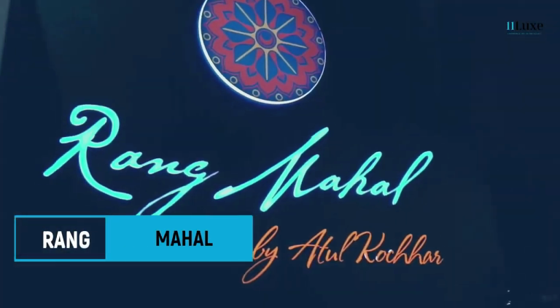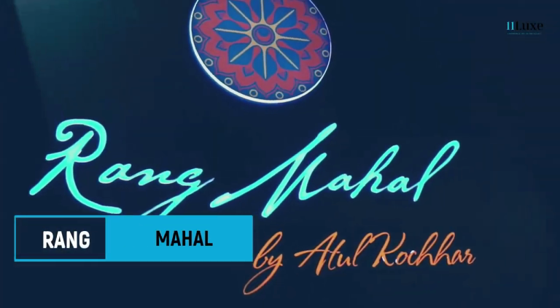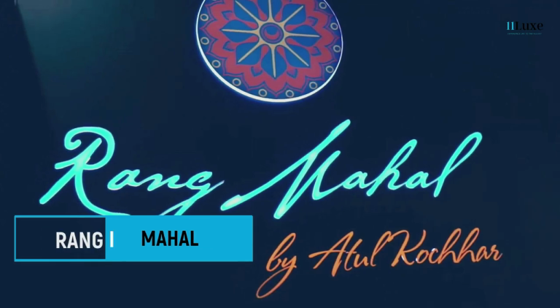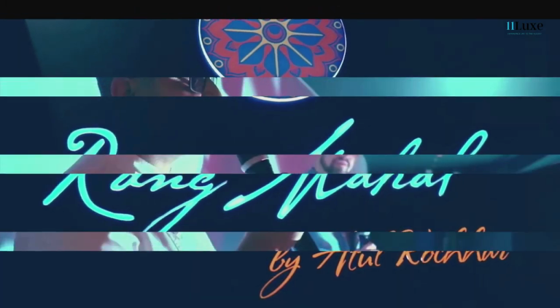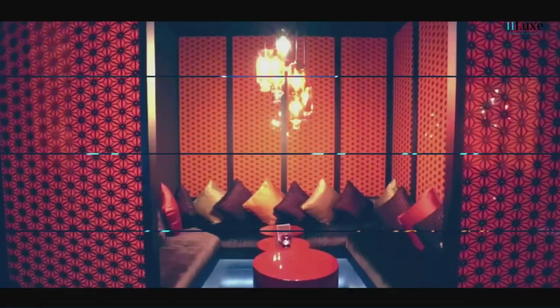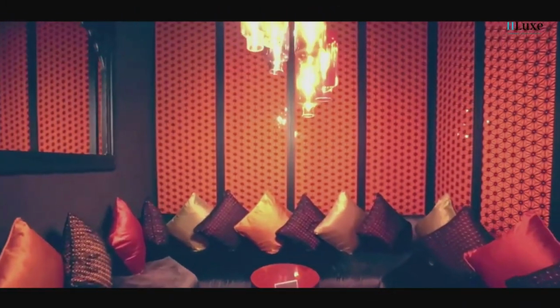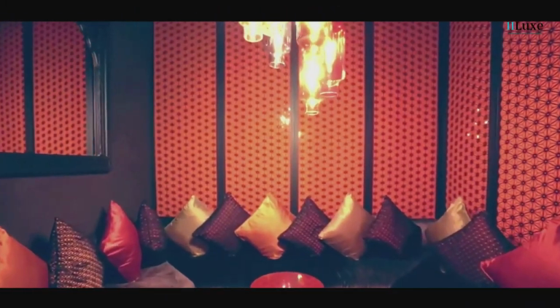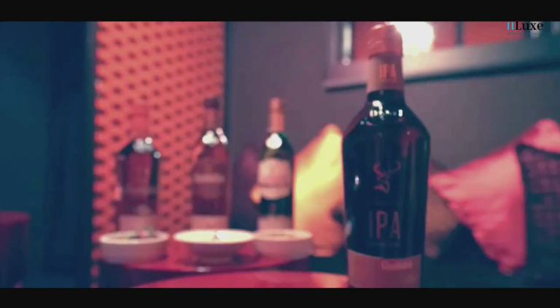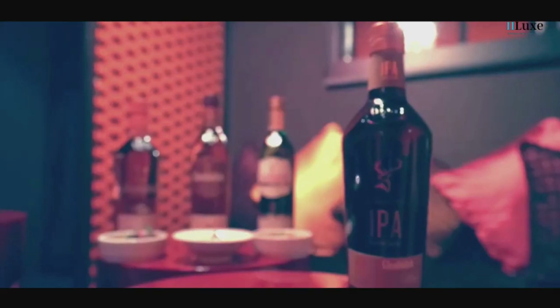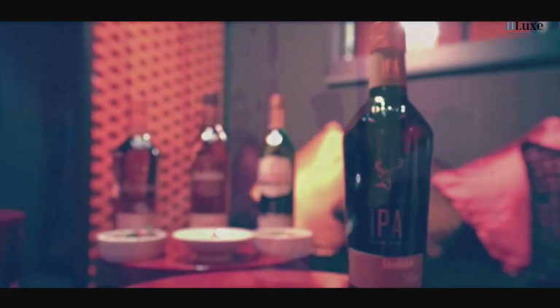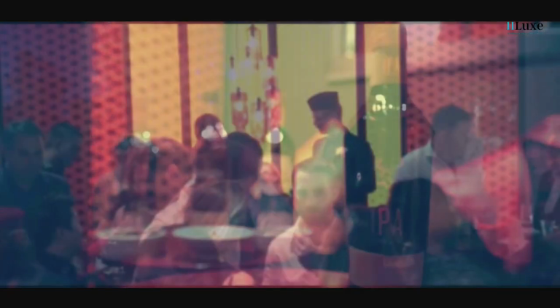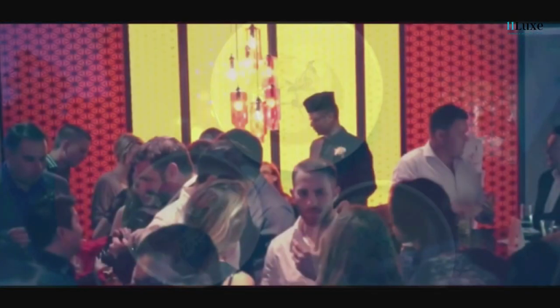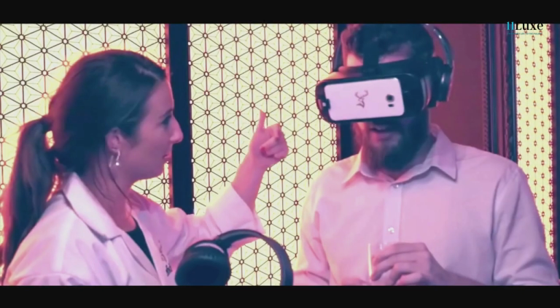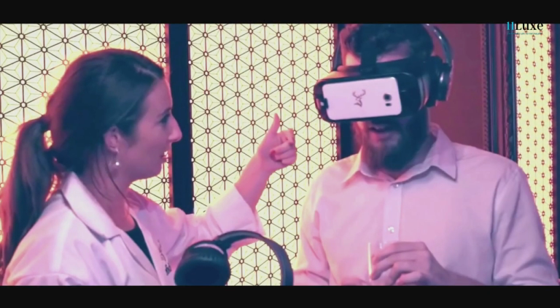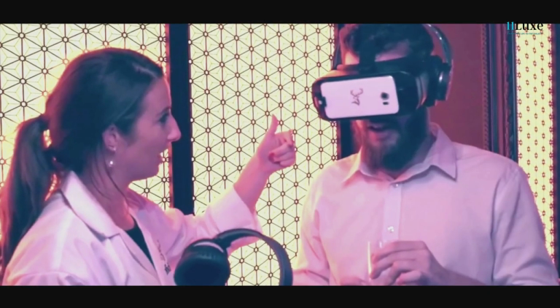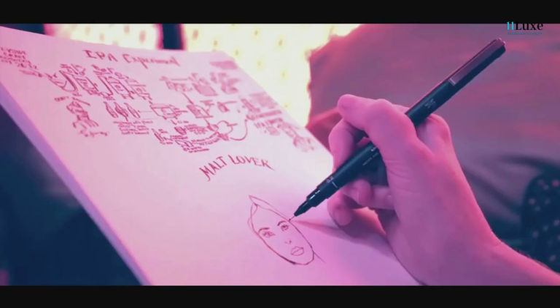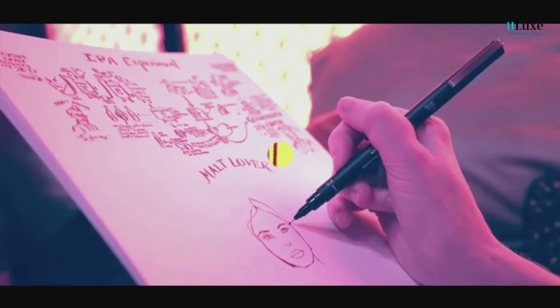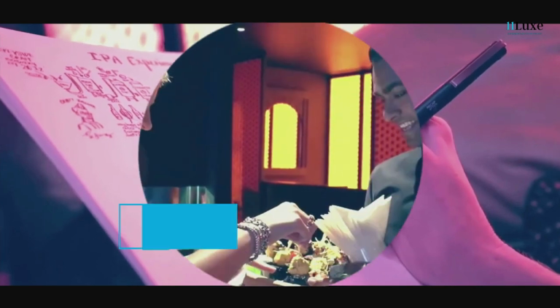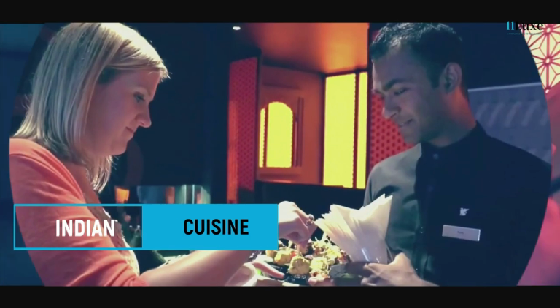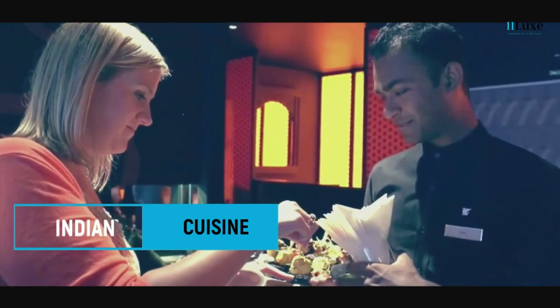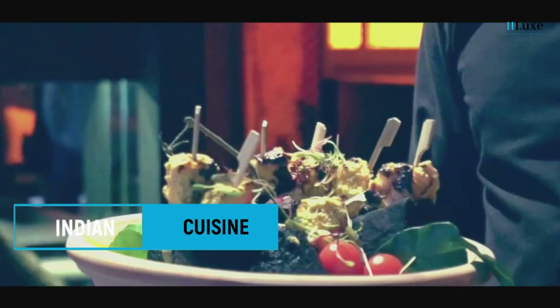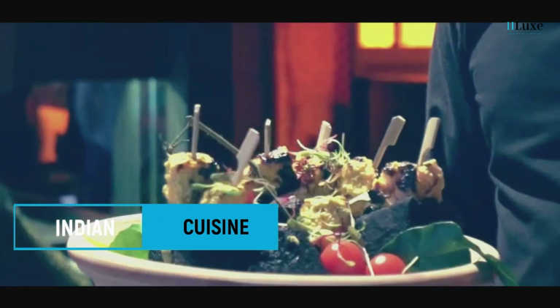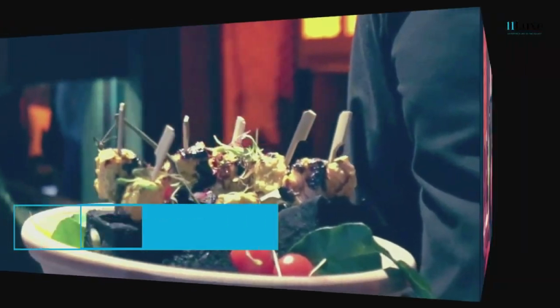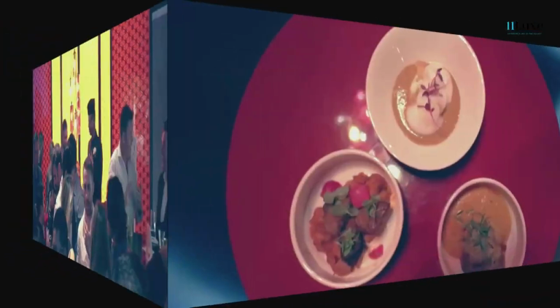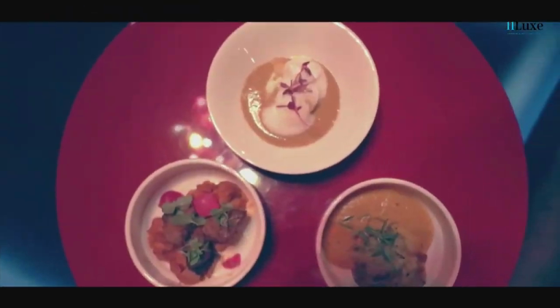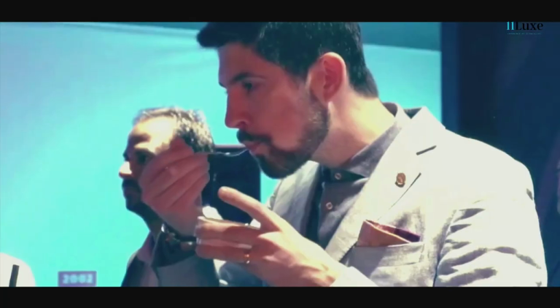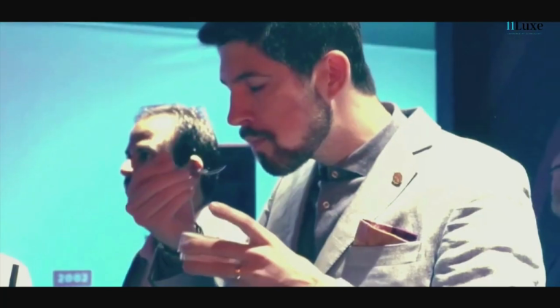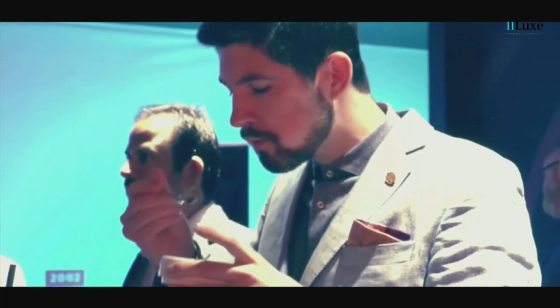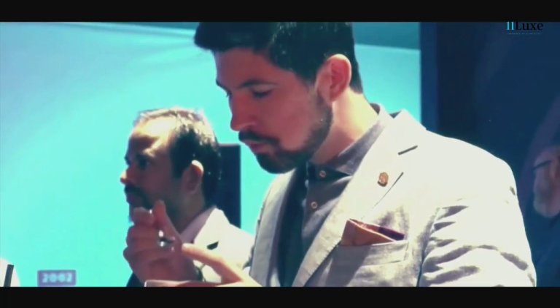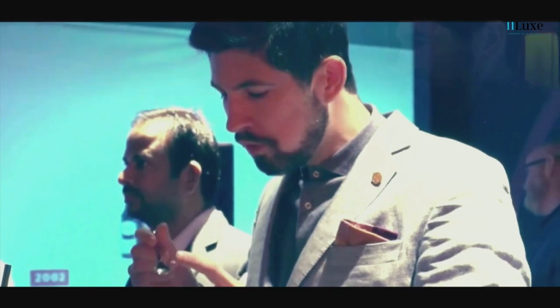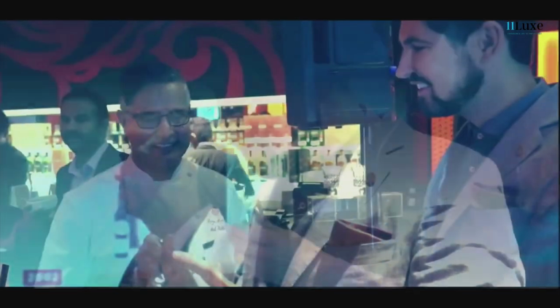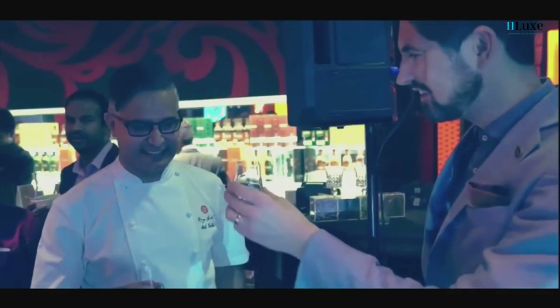Rang Mahal: Introducing a fresh new Rang Mahal experience that celebrates India's renowned flavors, showcasing traditional and vegetarian recipes along with delicious beverages.